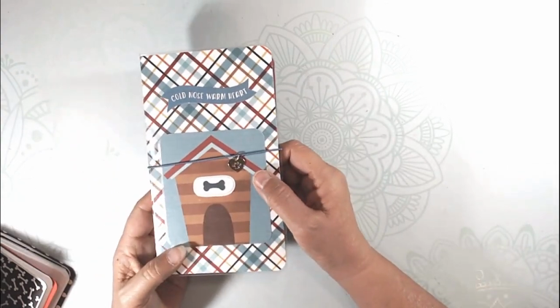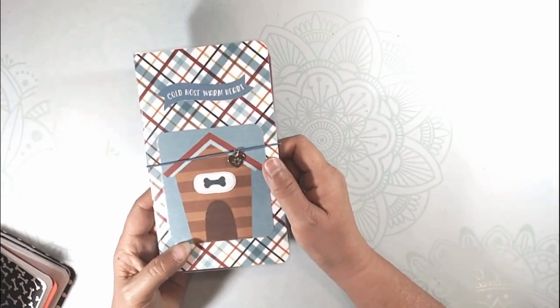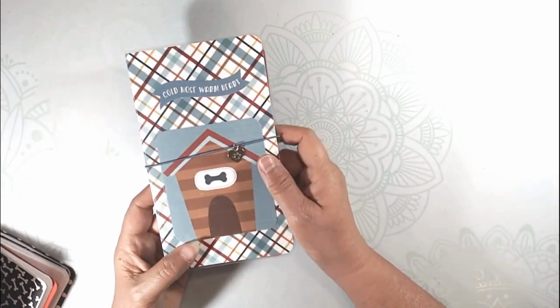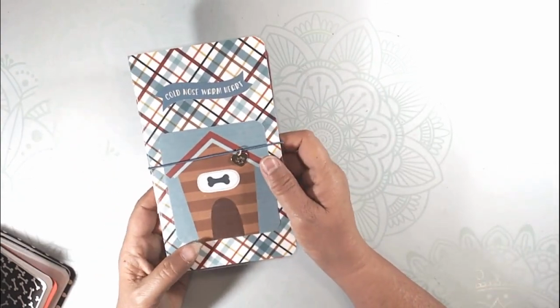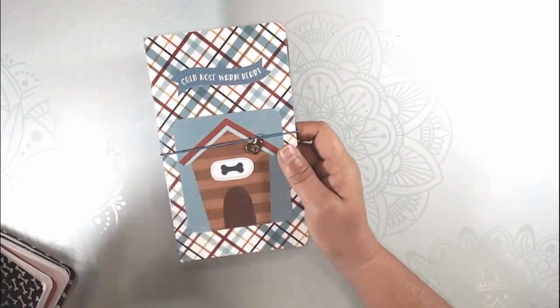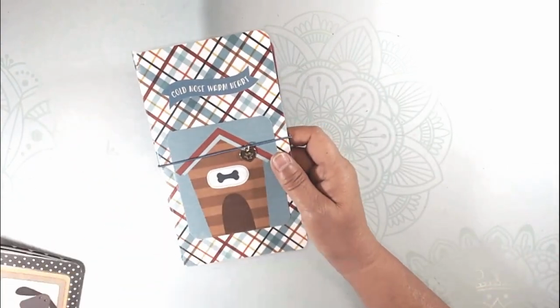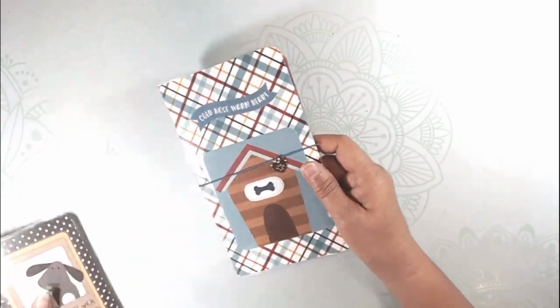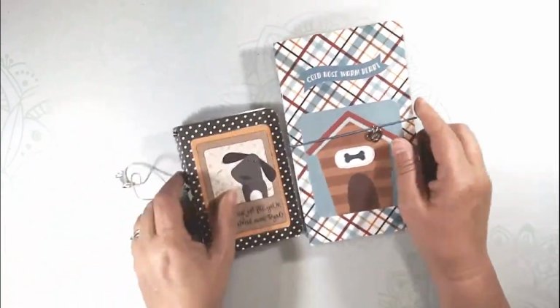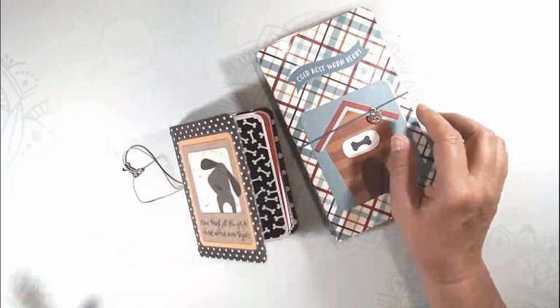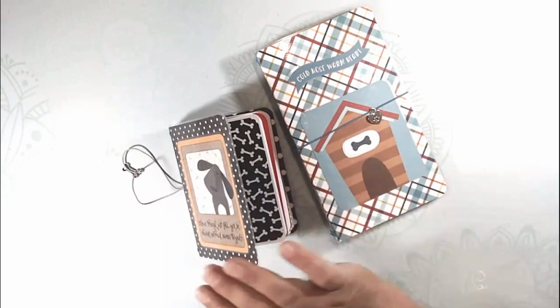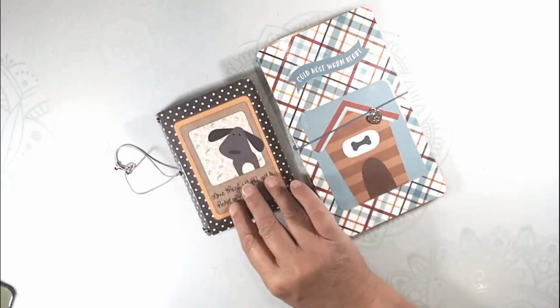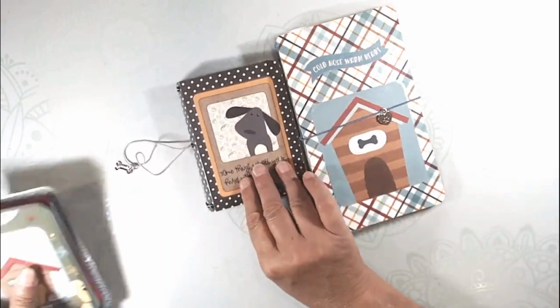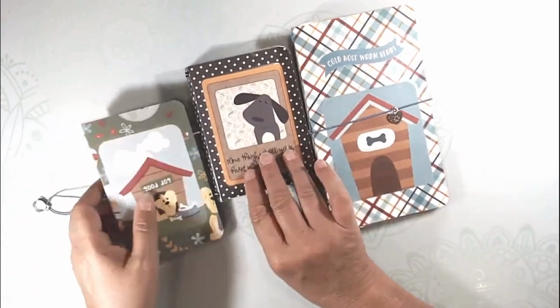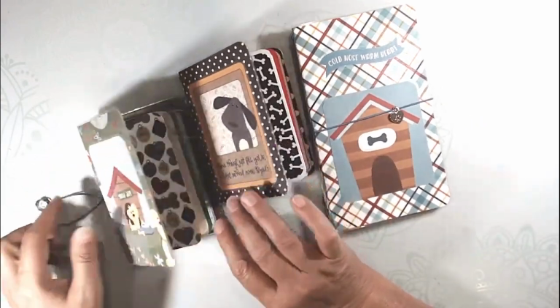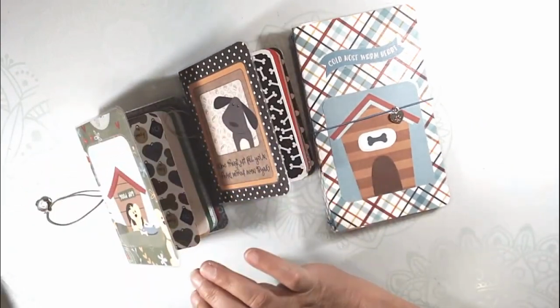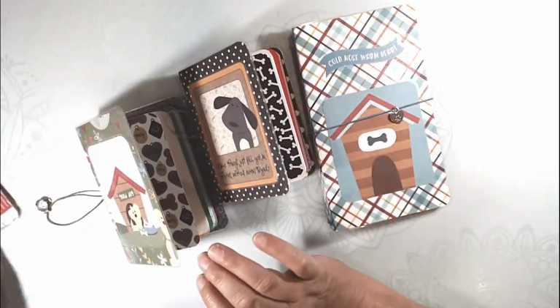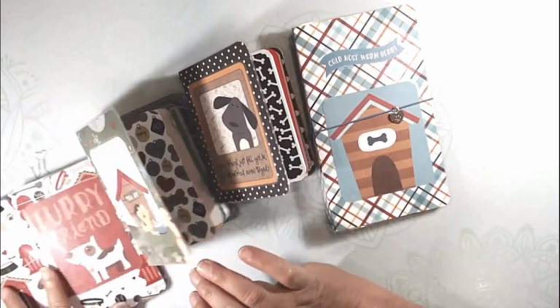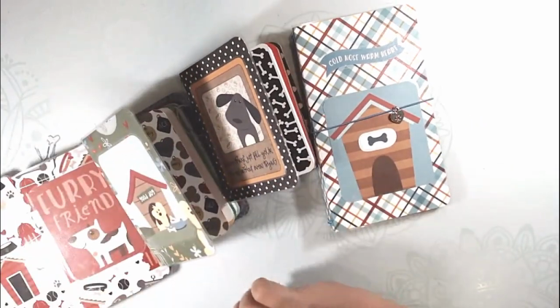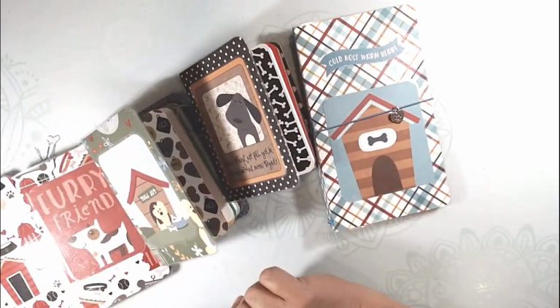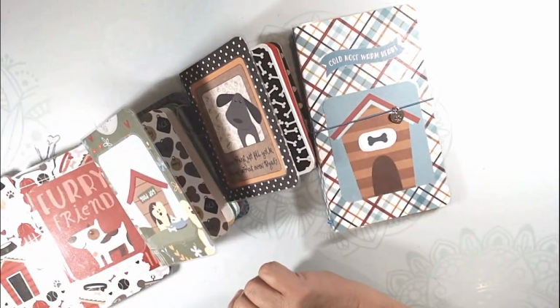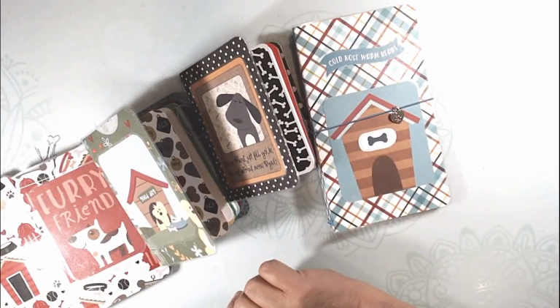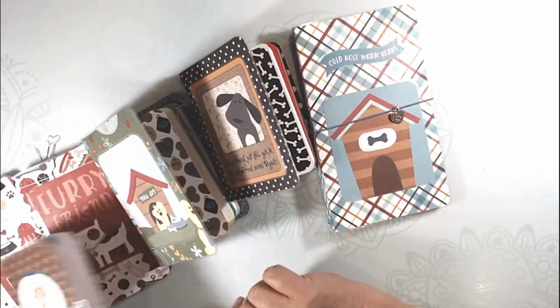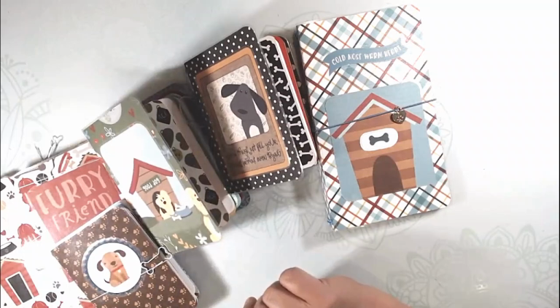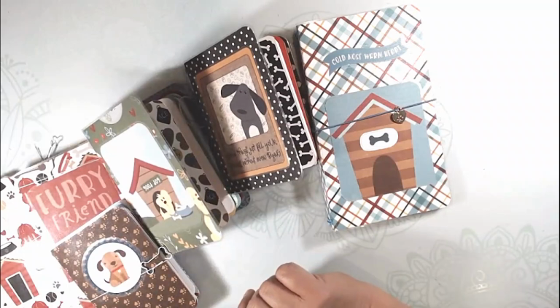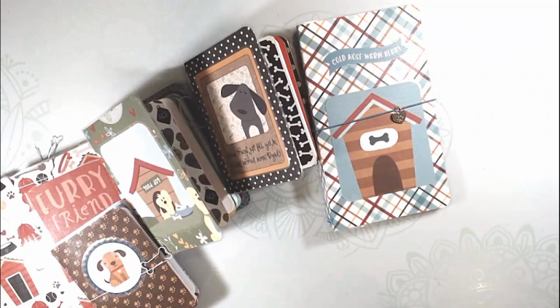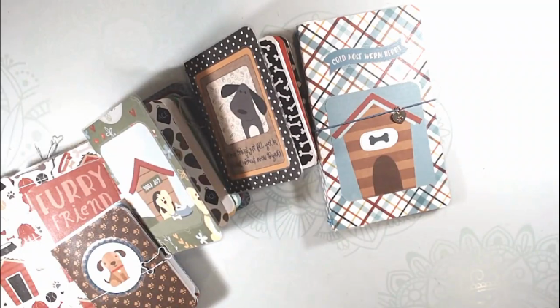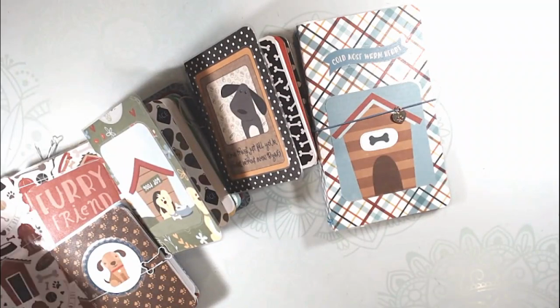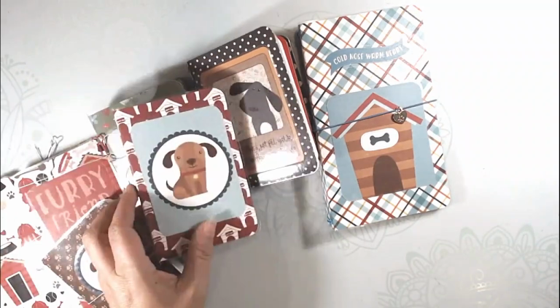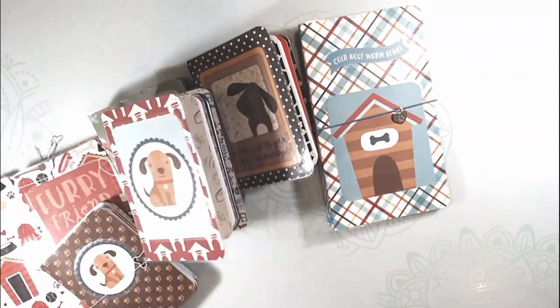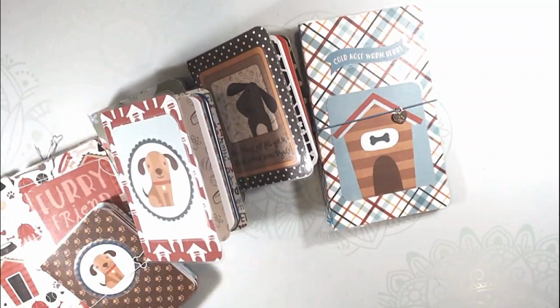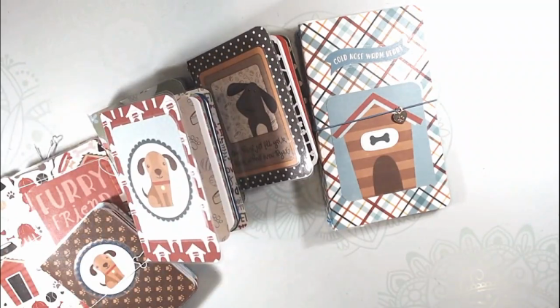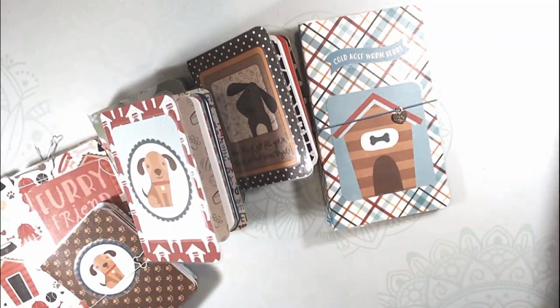So I just wanted to show you those — things that I made from my stash. I hope you enjoyed seeing what you can do with paper you have left over. Thanks for watching!